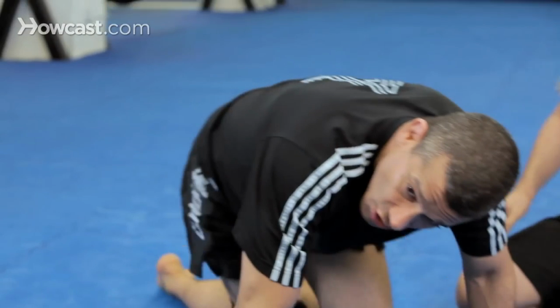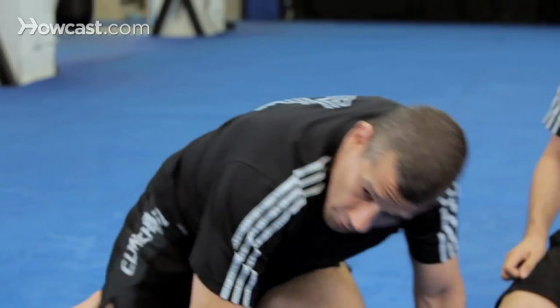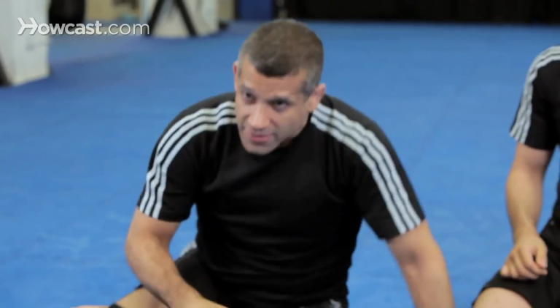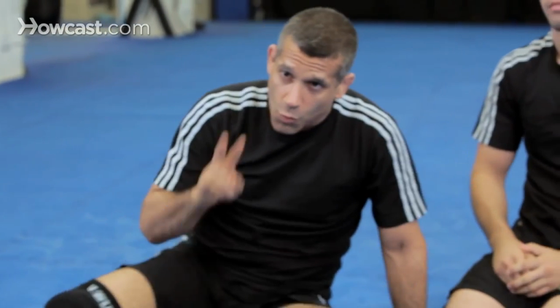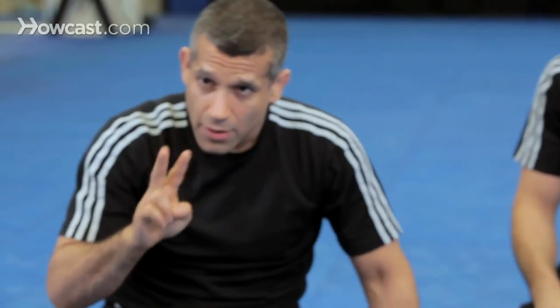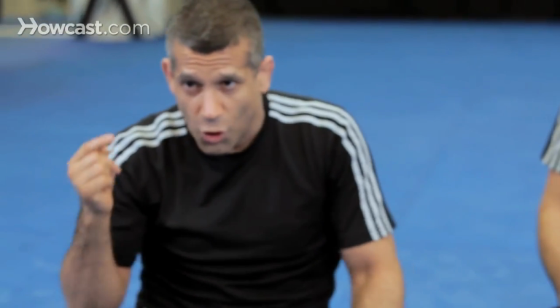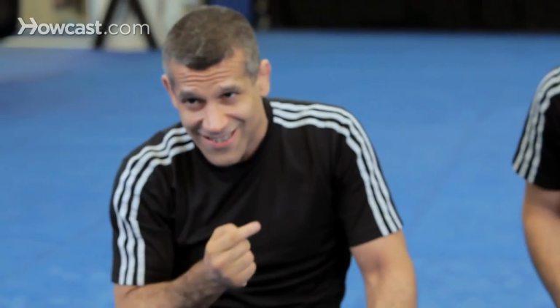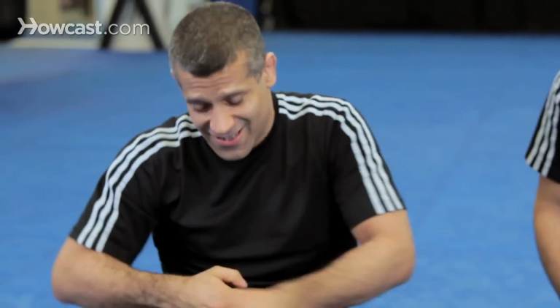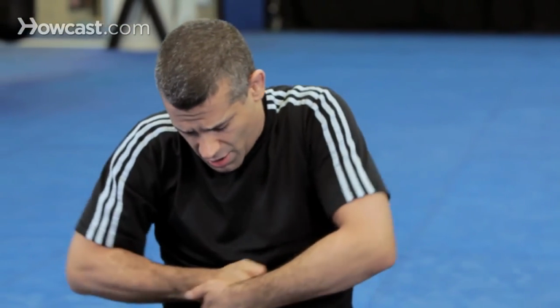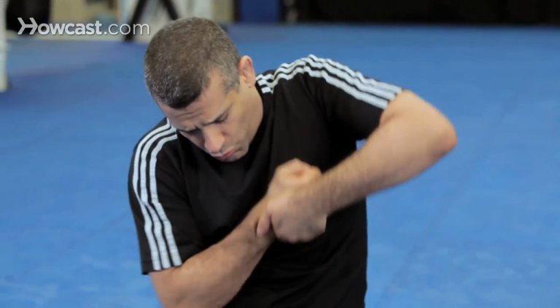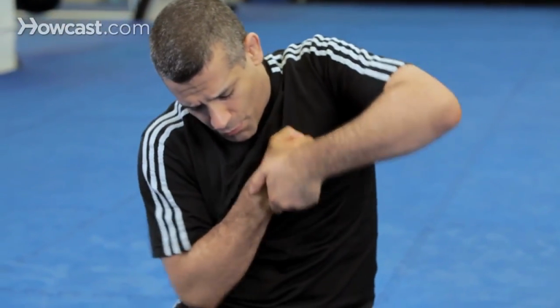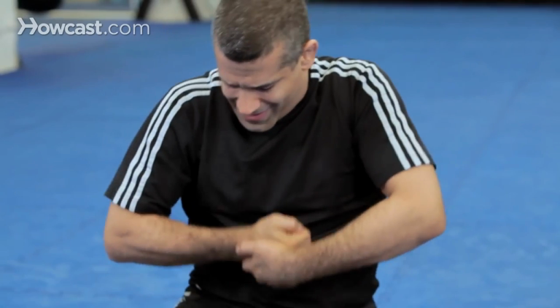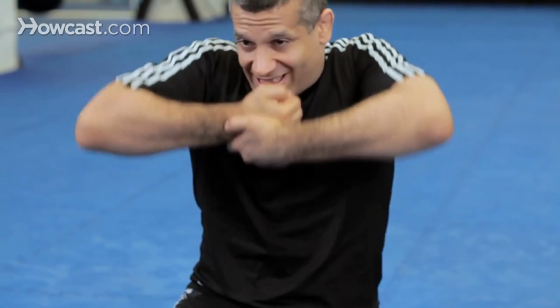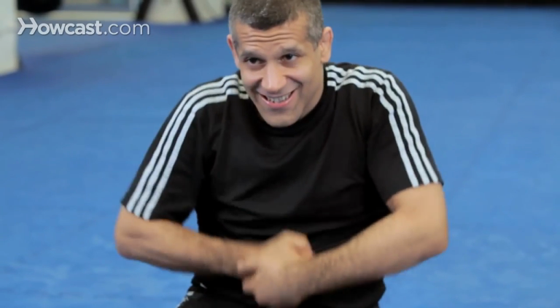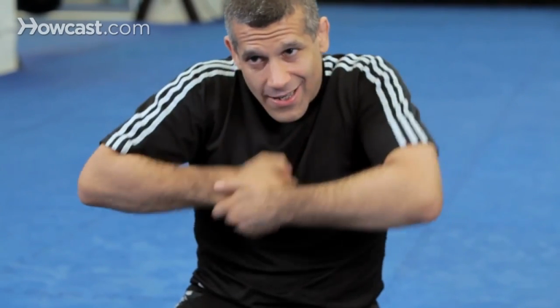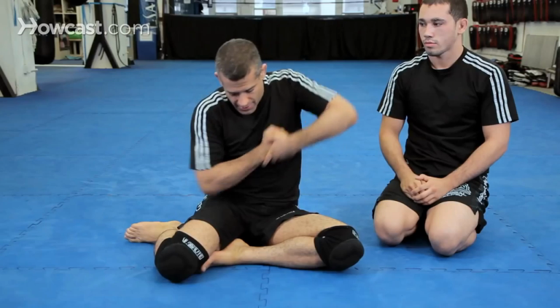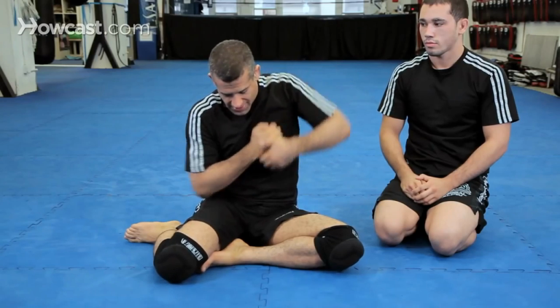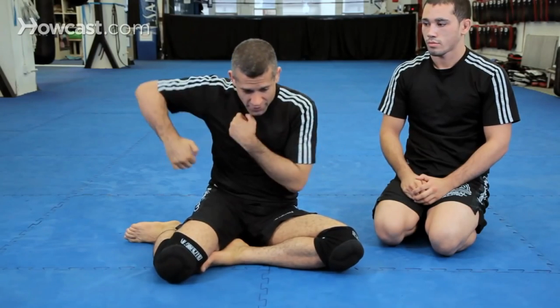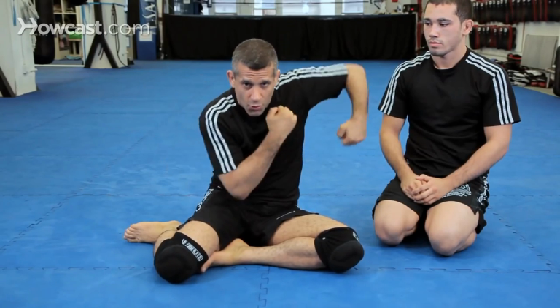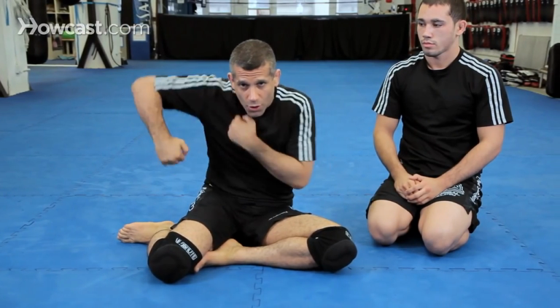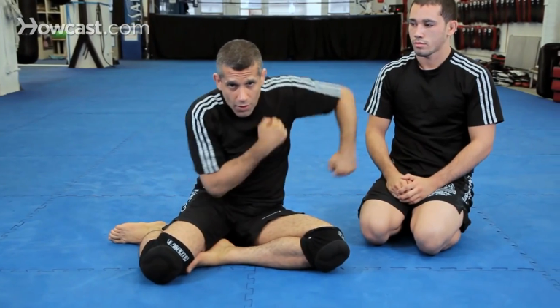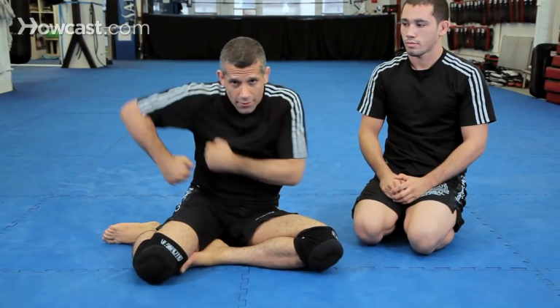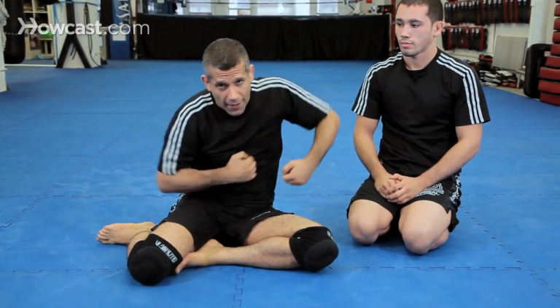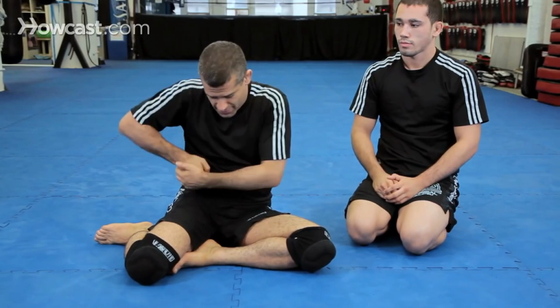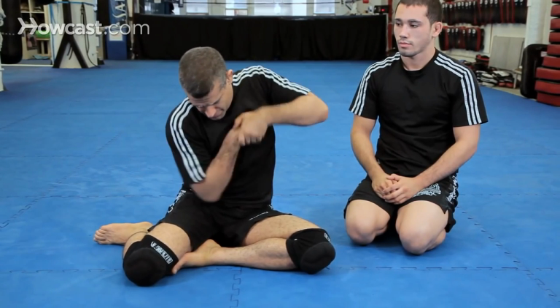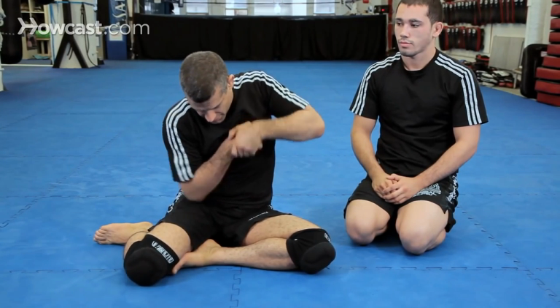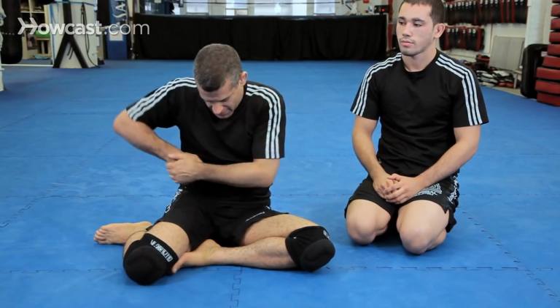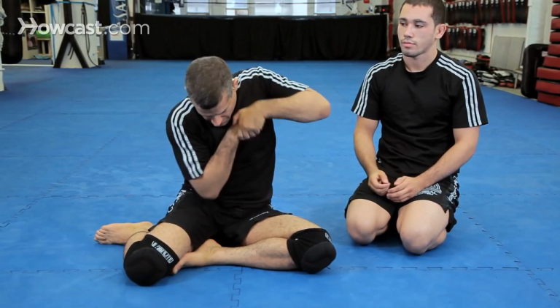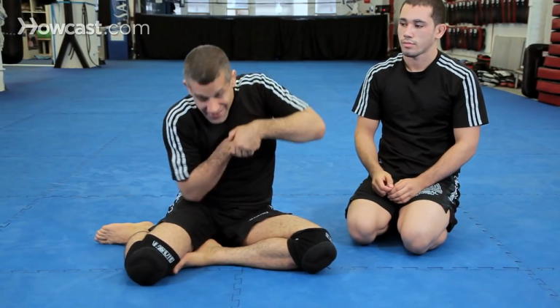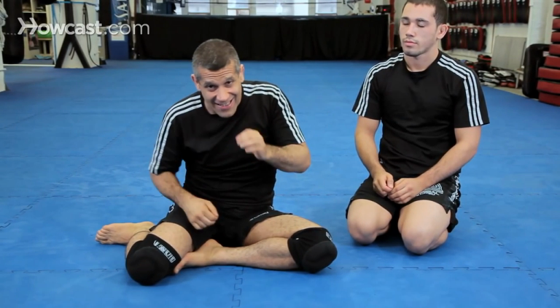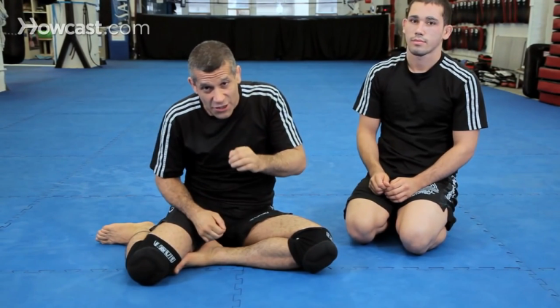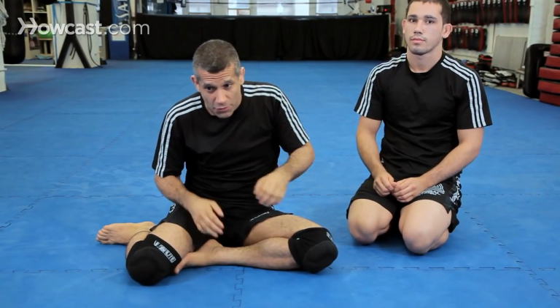Two important points: one, fall to the side; second, pull upward — not this. I call this 'yo ho ho,' like you're a pirate. That is essential to the move.